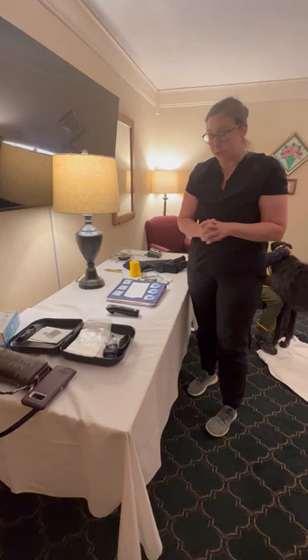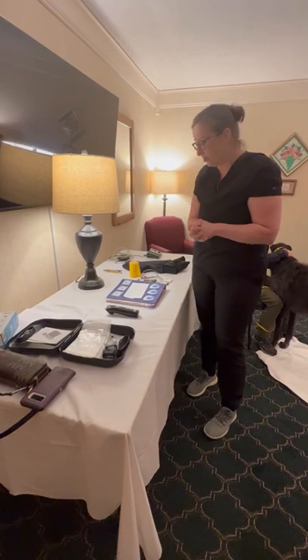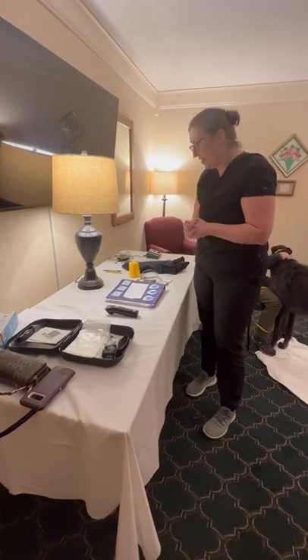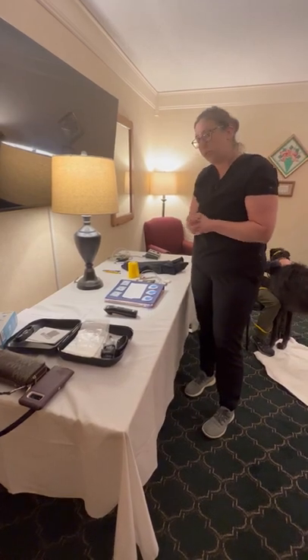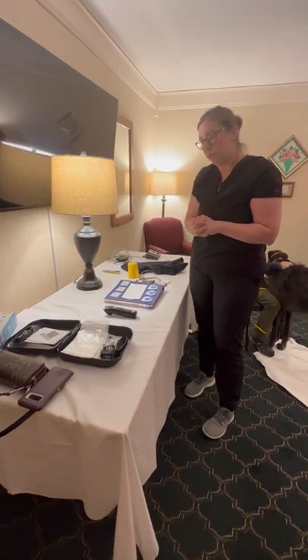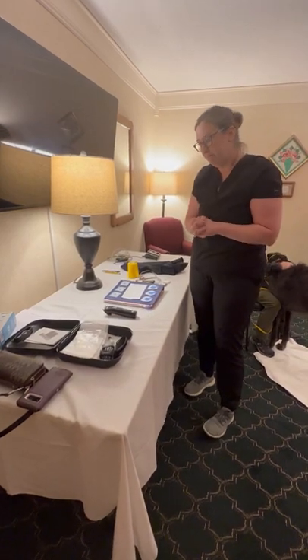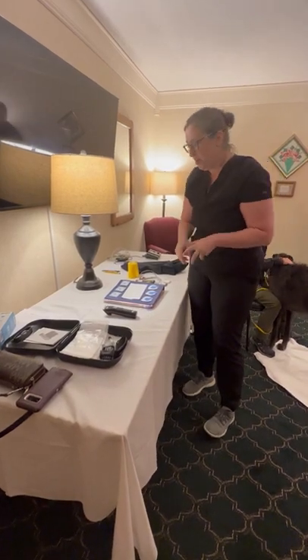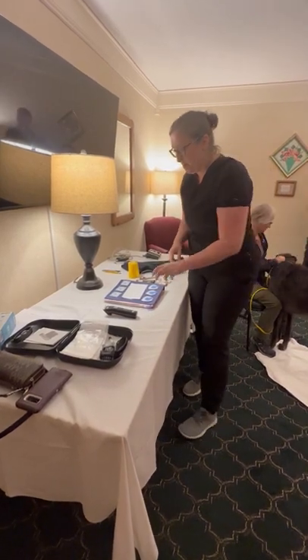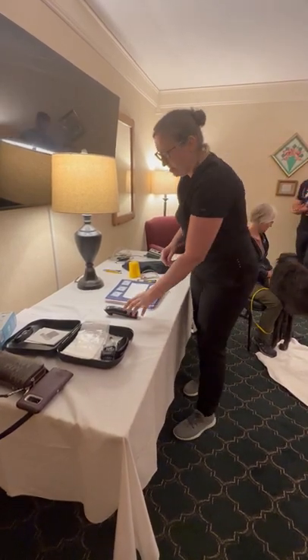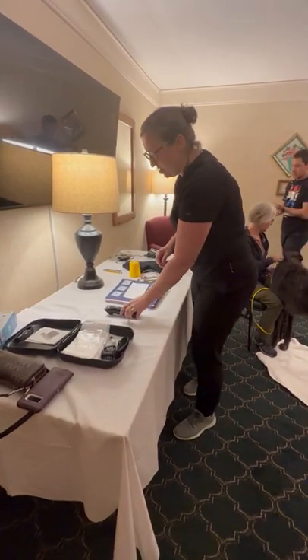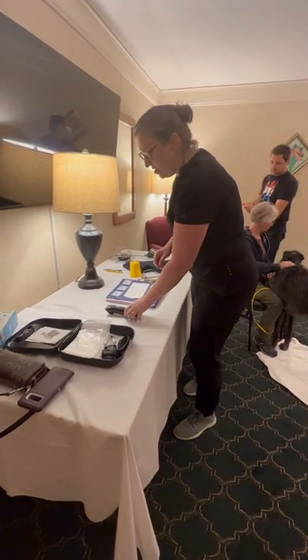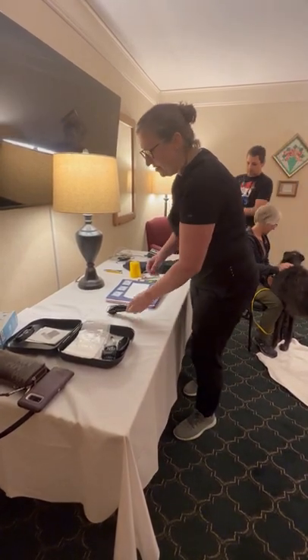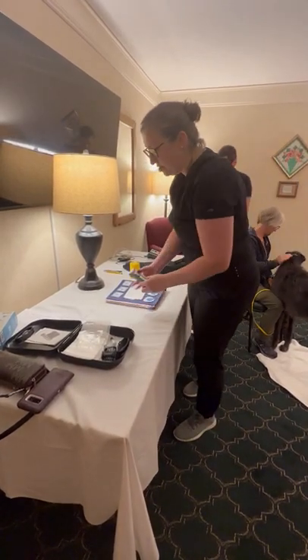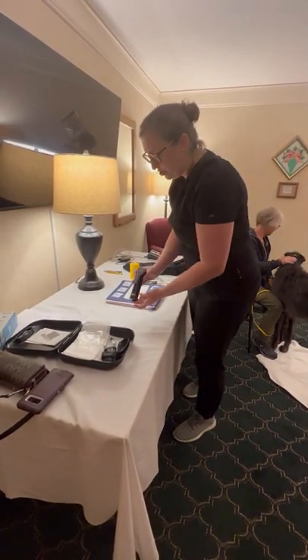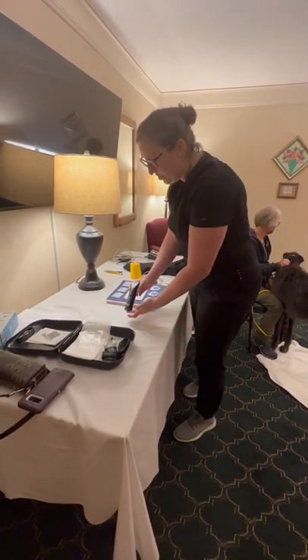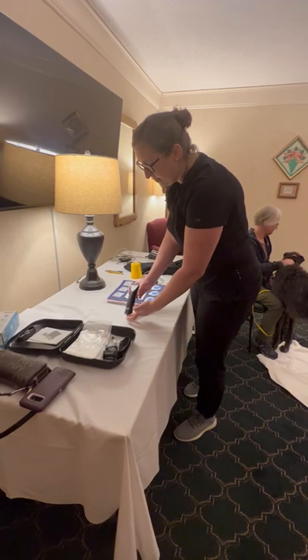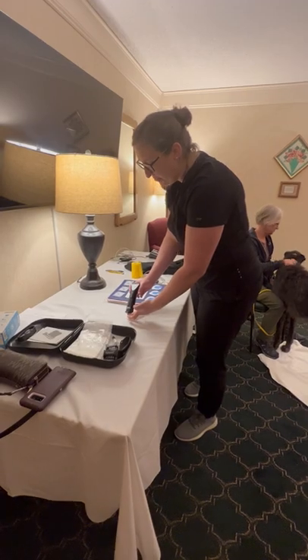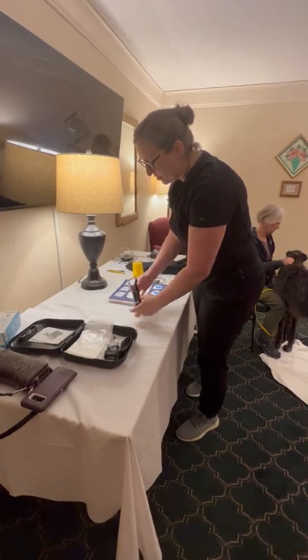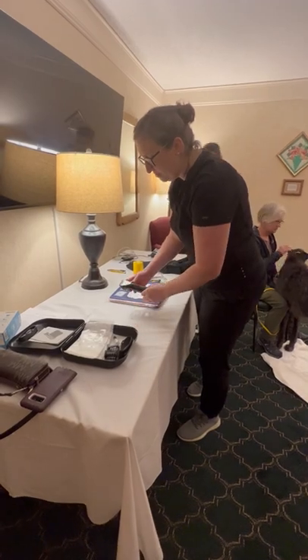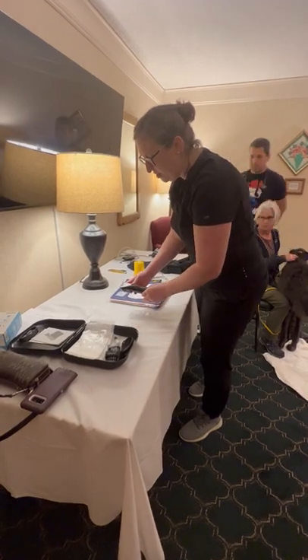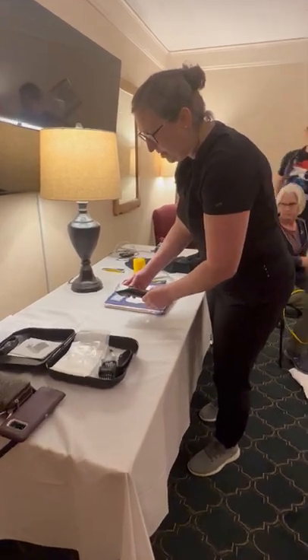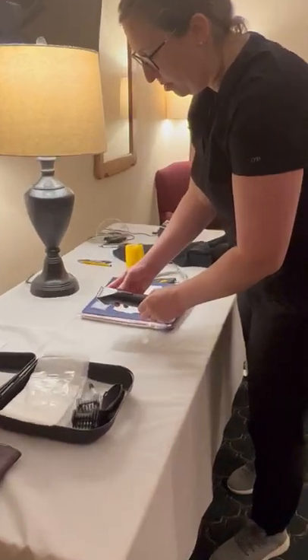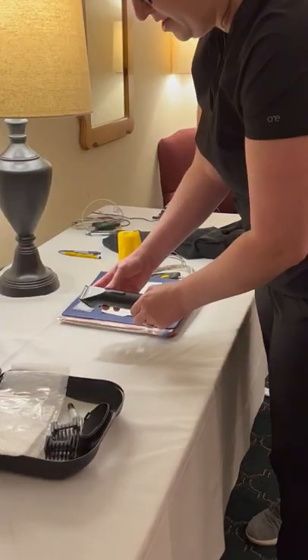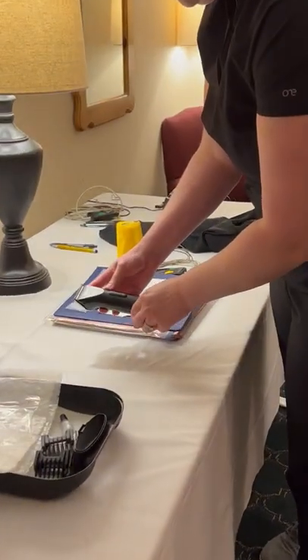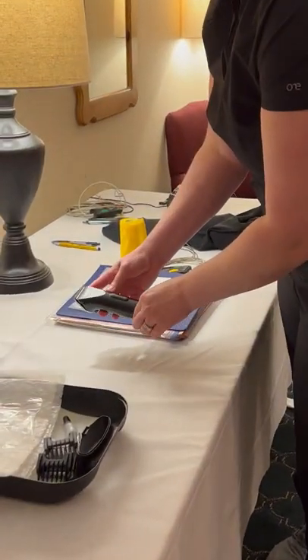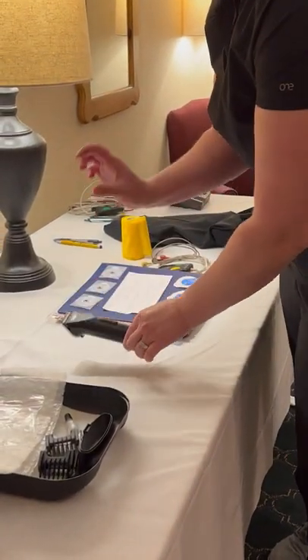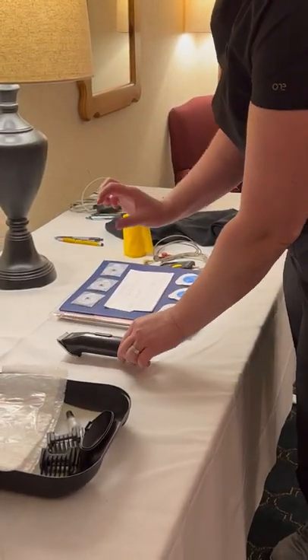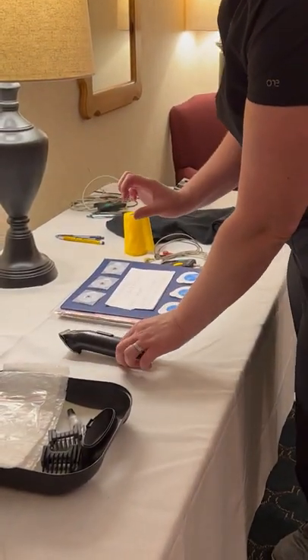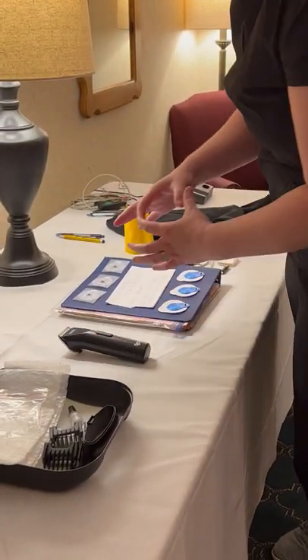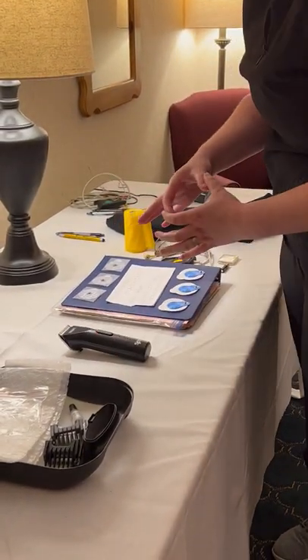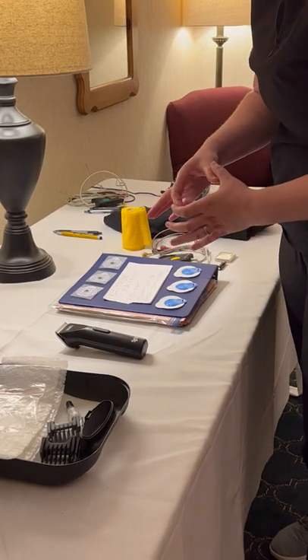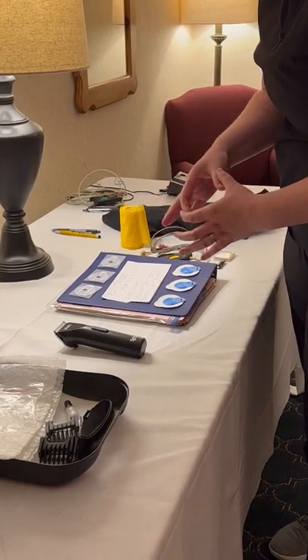This is a three-lead Holter system. The things that you'll need: you'll need a set of clippers. This has a 40 blade clipper on it. We'll be making three small patches of shaved fur.